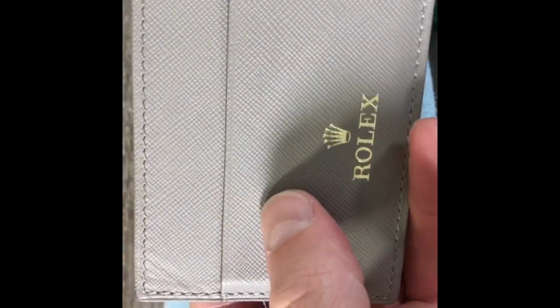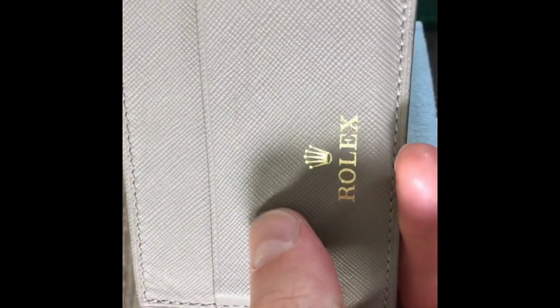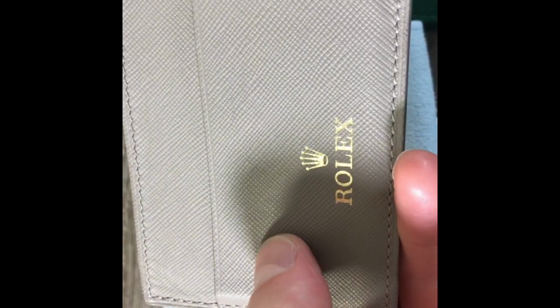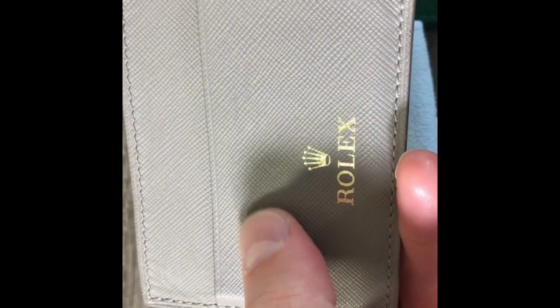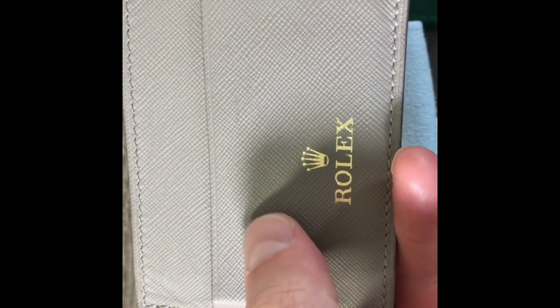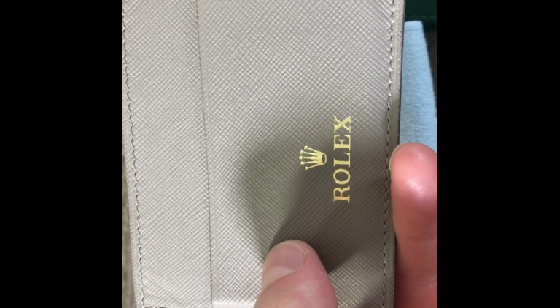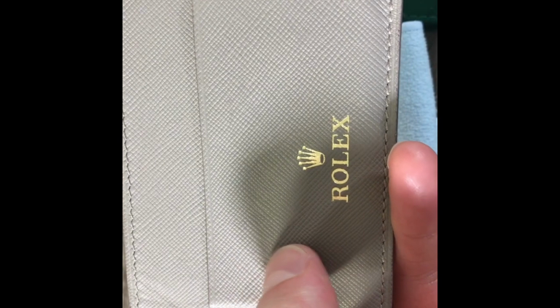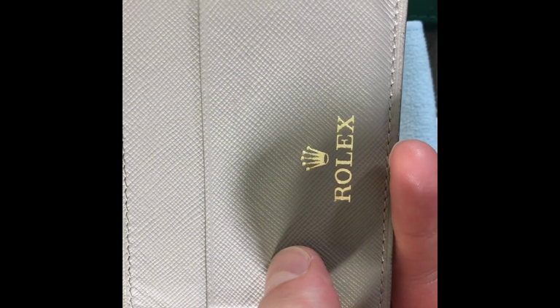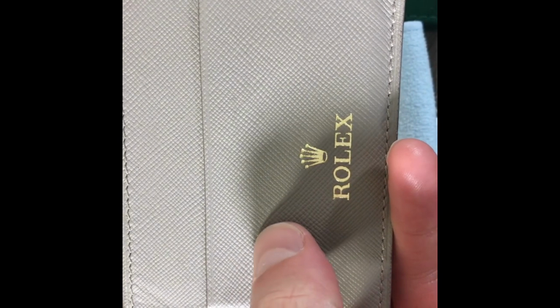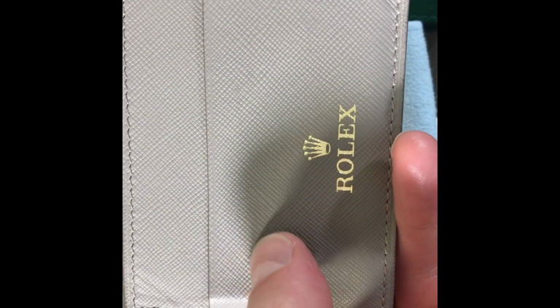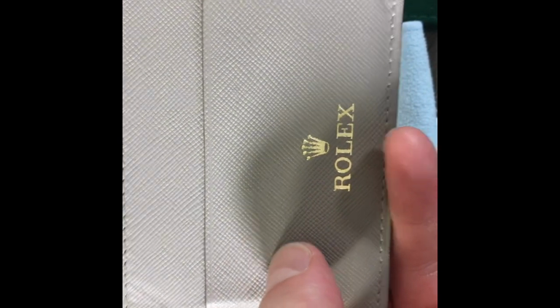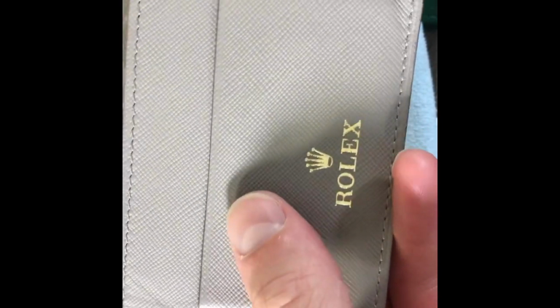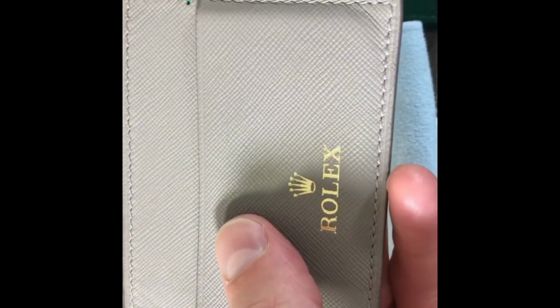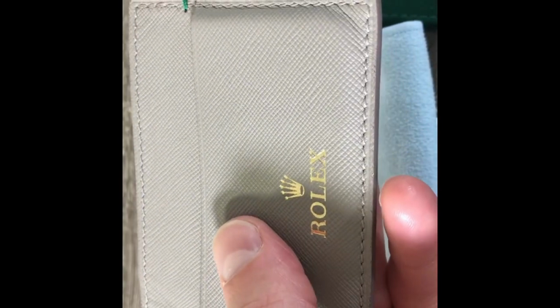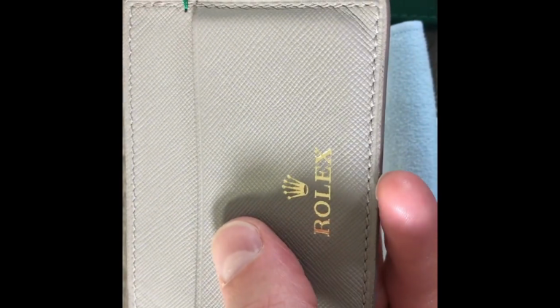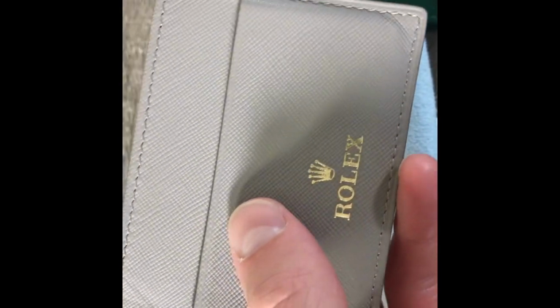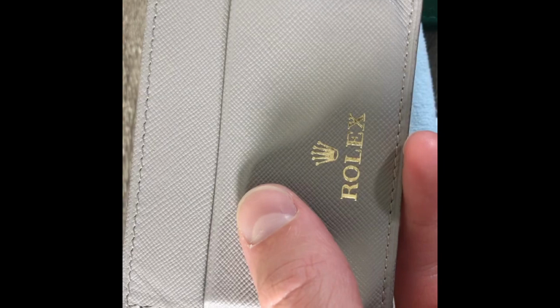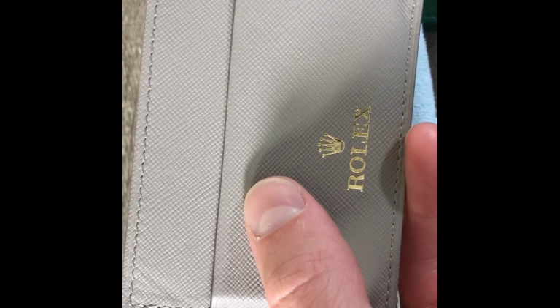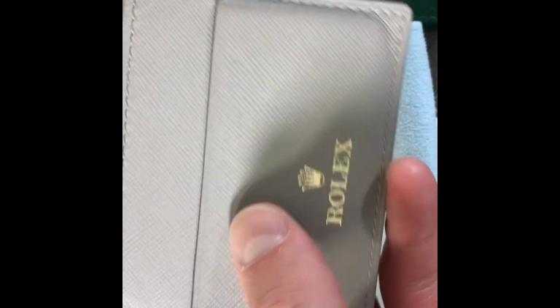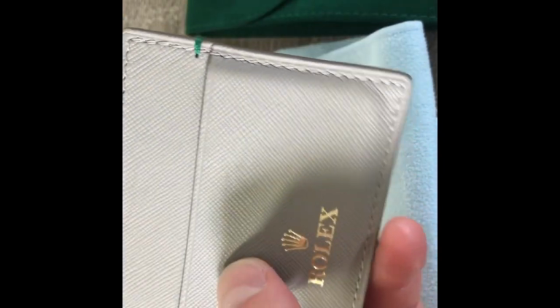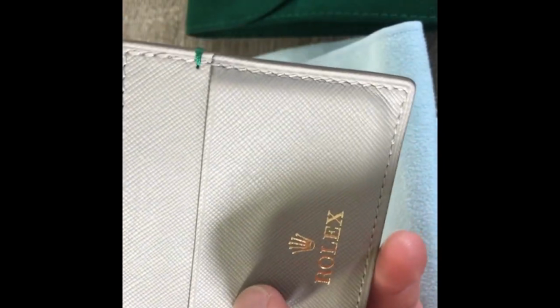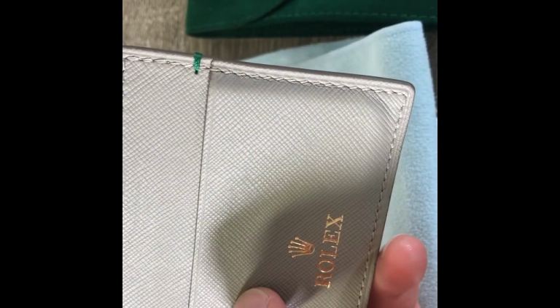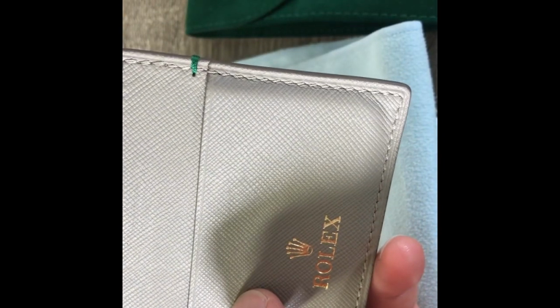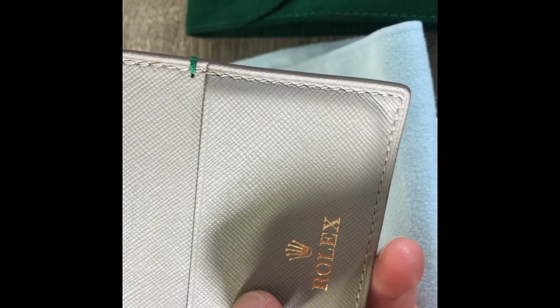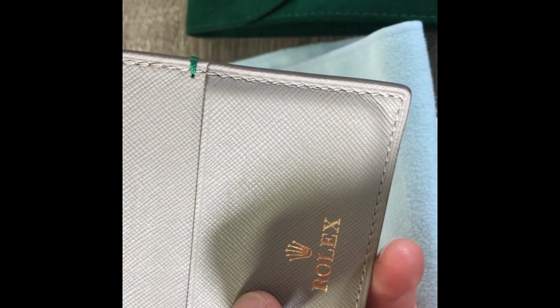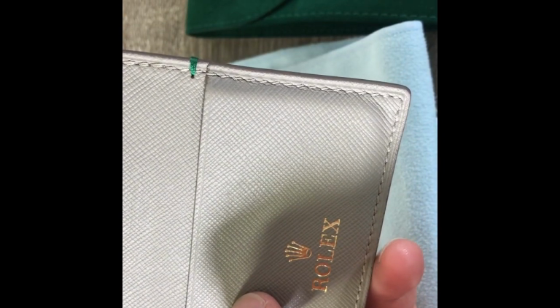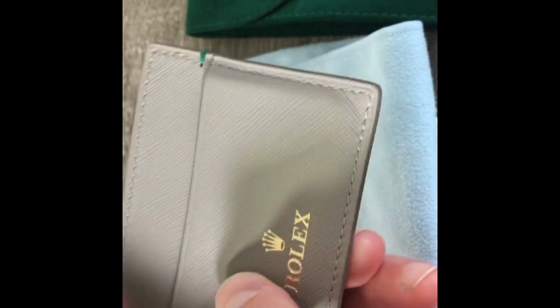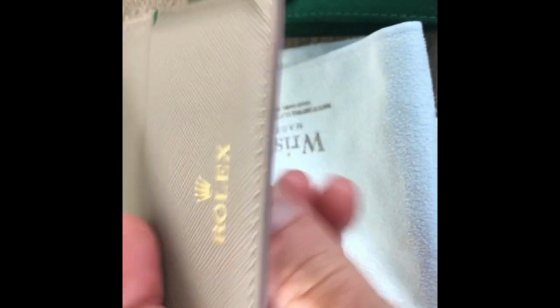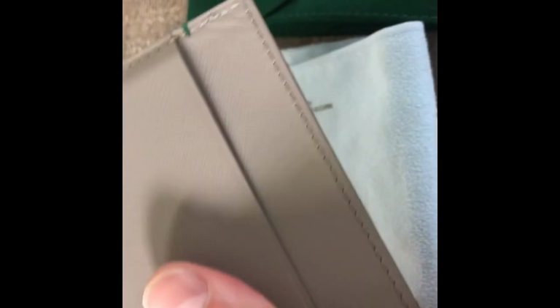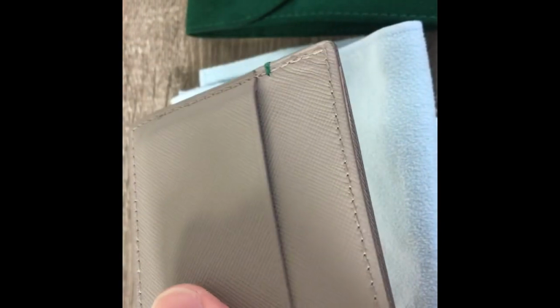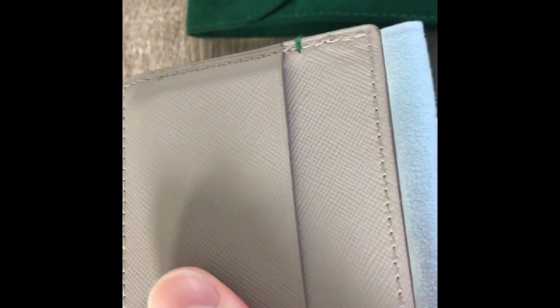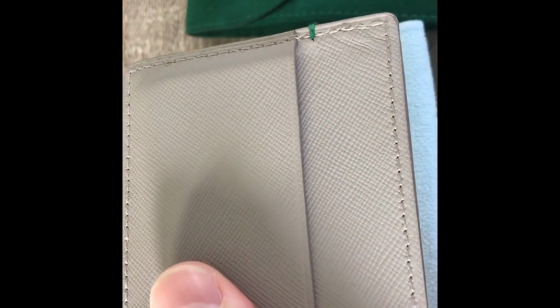This one's made out of like a gray Saffiano leather, and it's stitched with matching gray stitching. And then it does have this one cool kind of green stitch, like you would see on a minimalist strap.